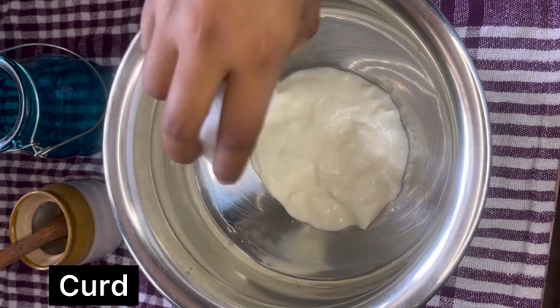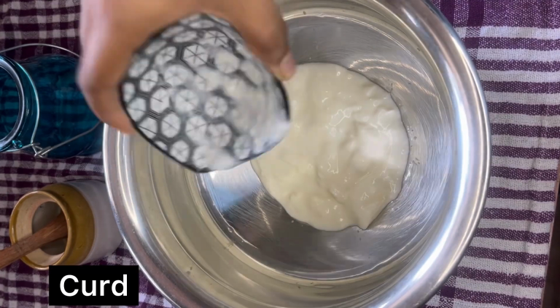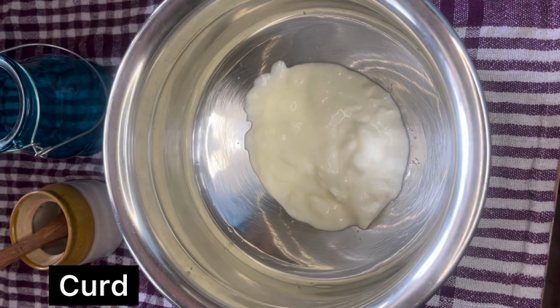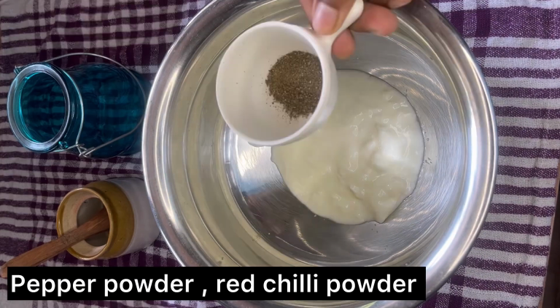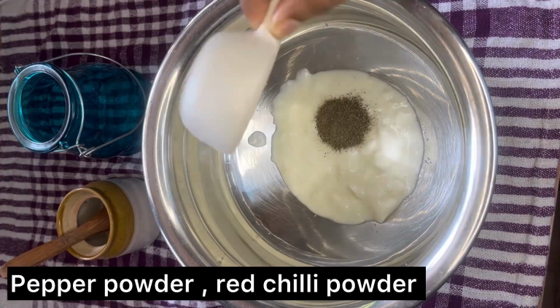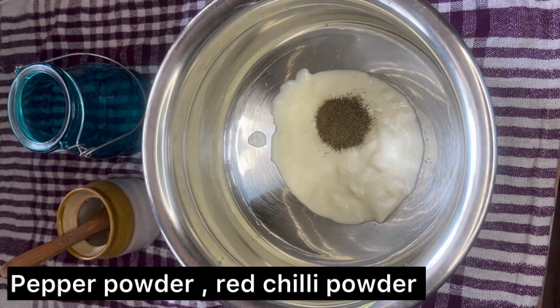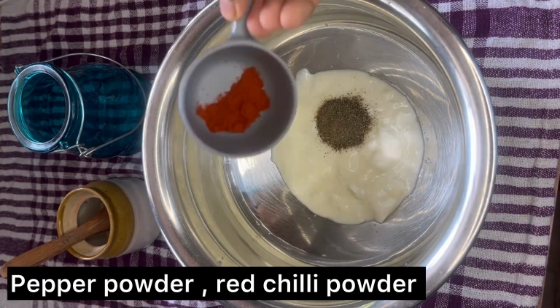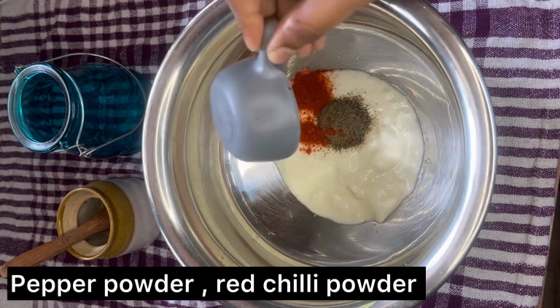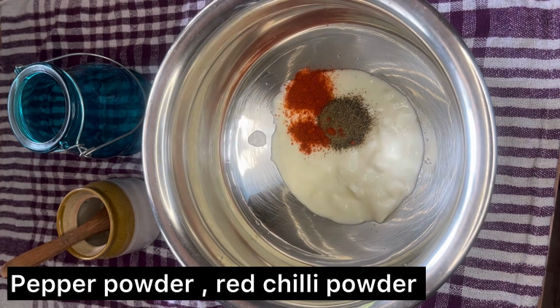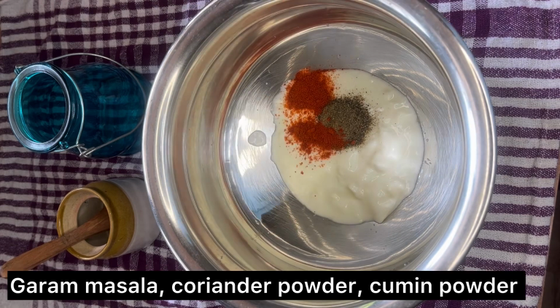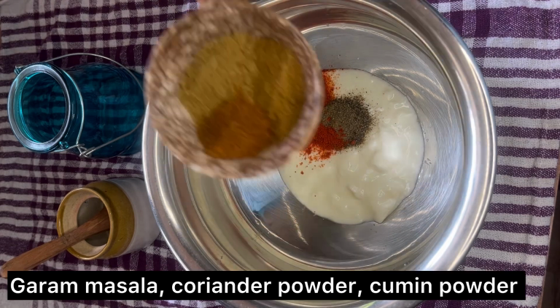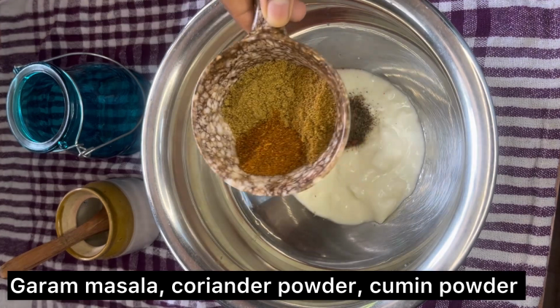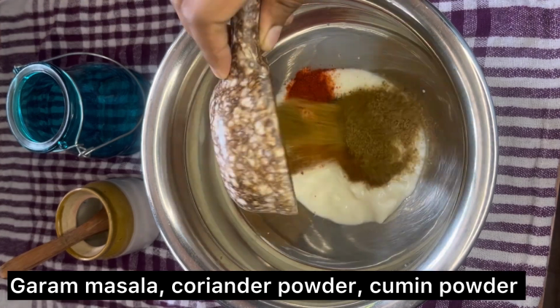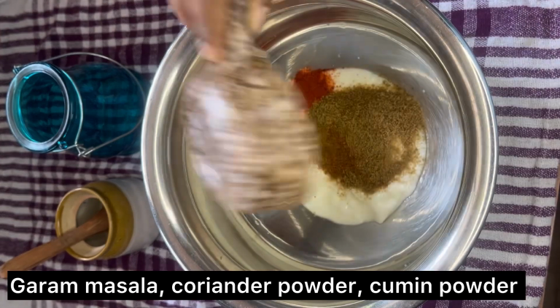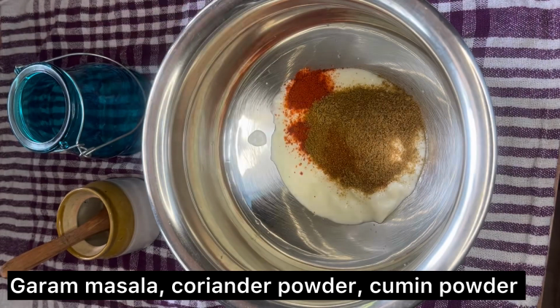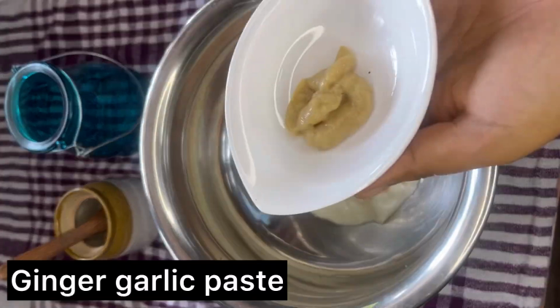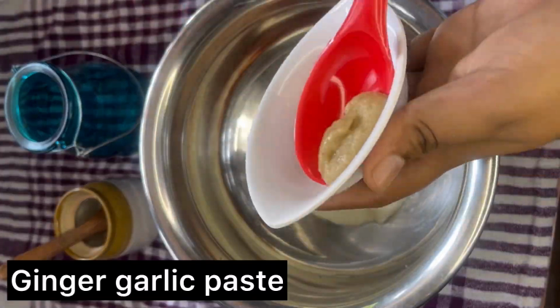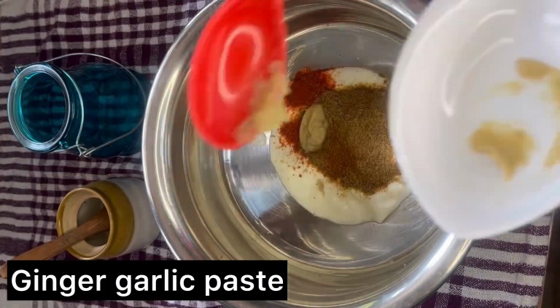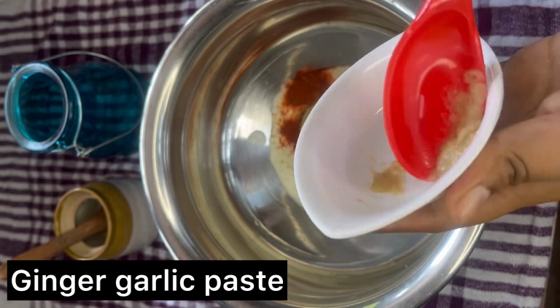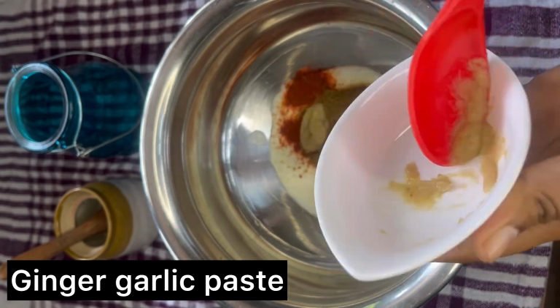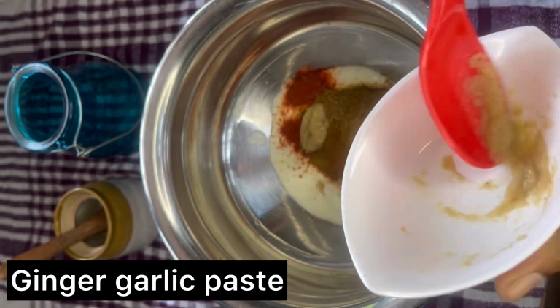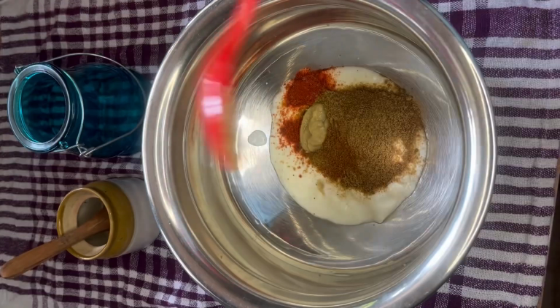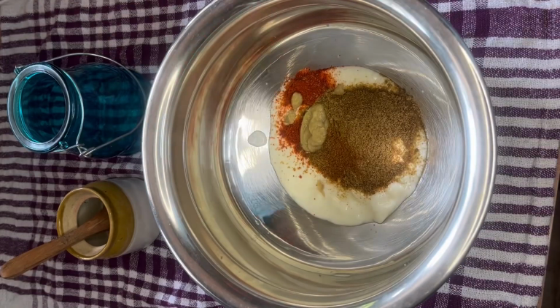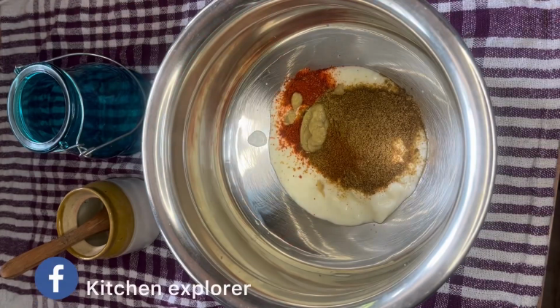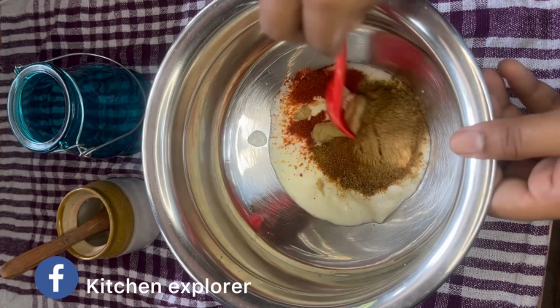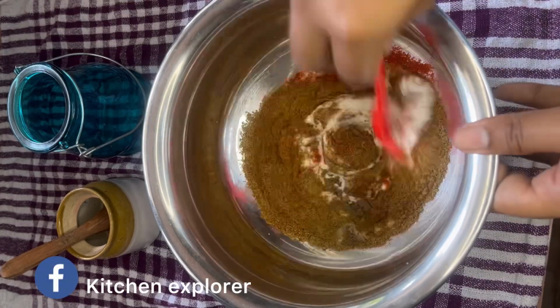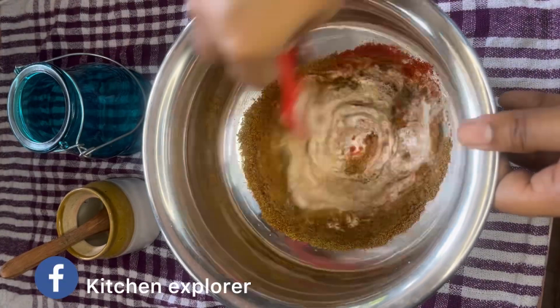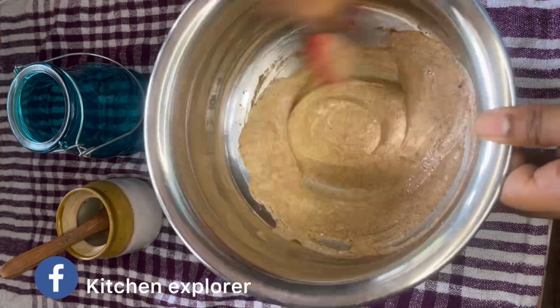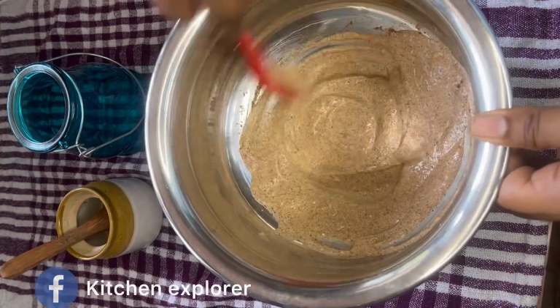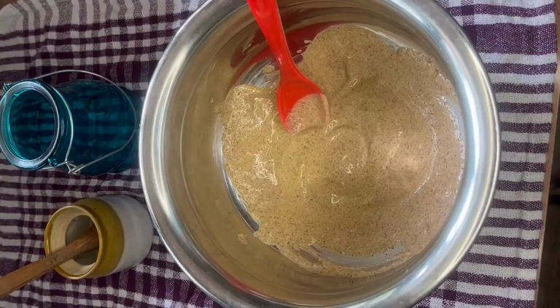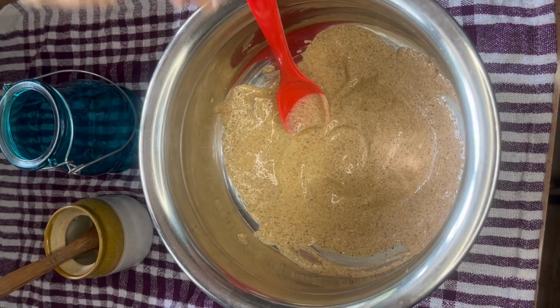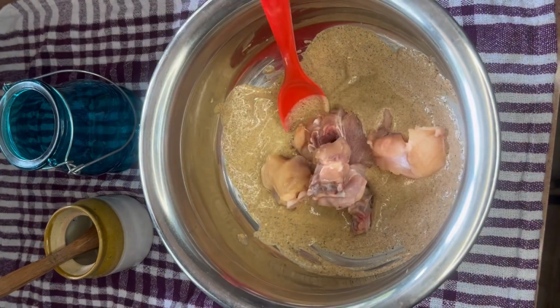Here I've taken curd. Let's add pepper powder, coriander powder, garam masala, coriander powder, and cumin powder, some ginger garlic paste. Mix all together, and now I'm going to add the chicken.